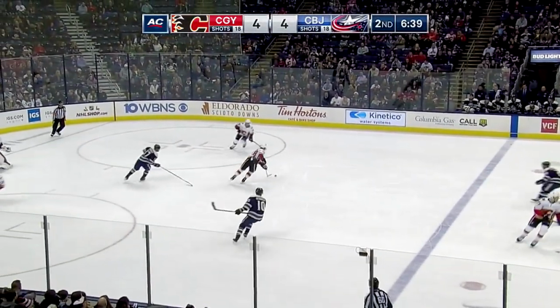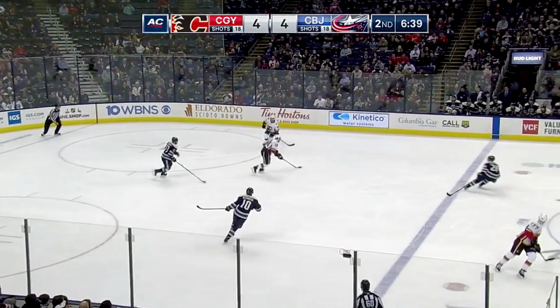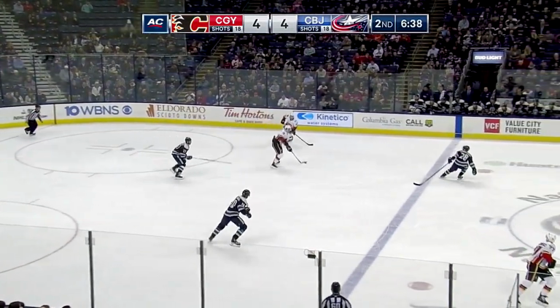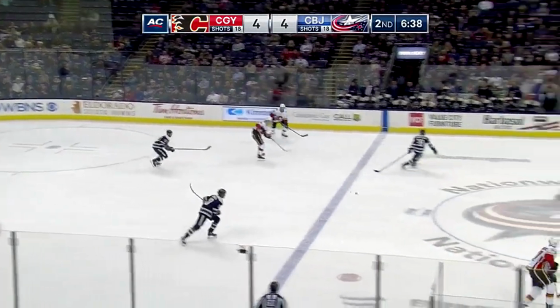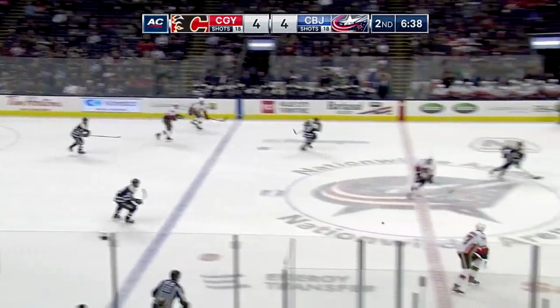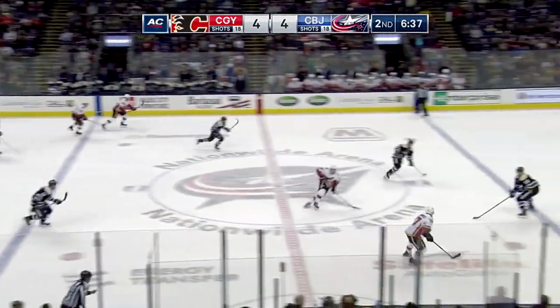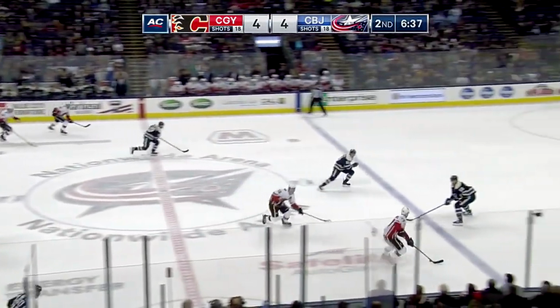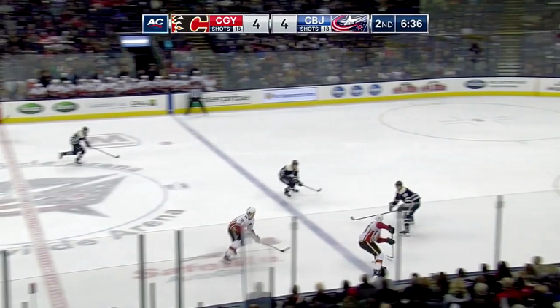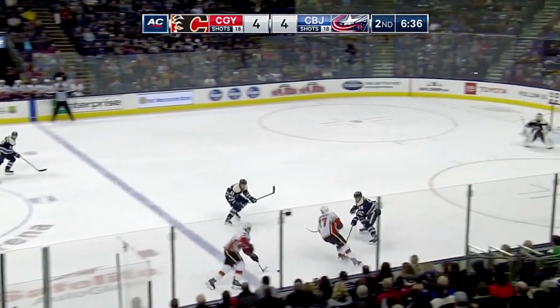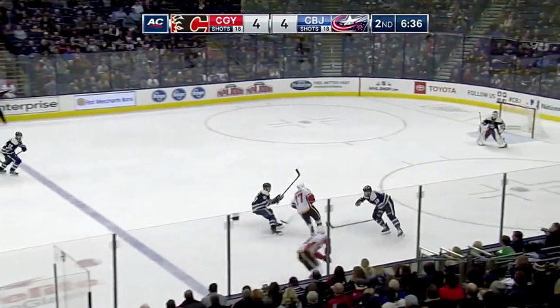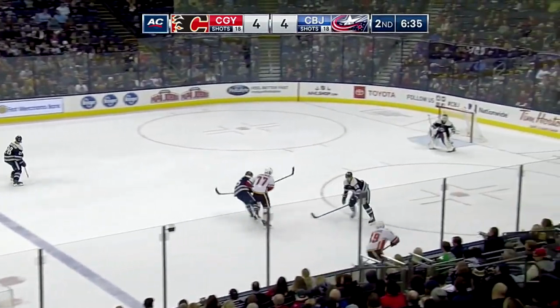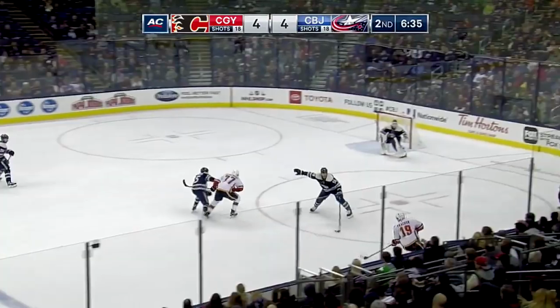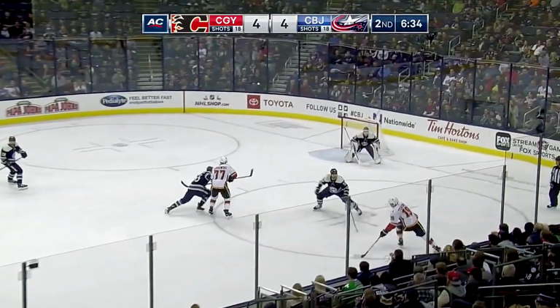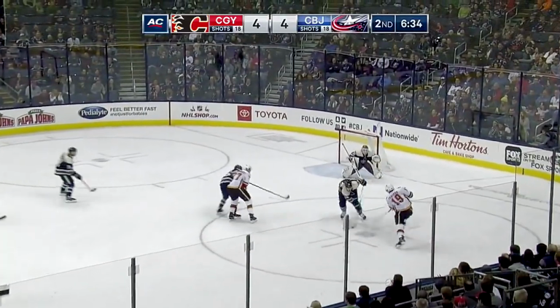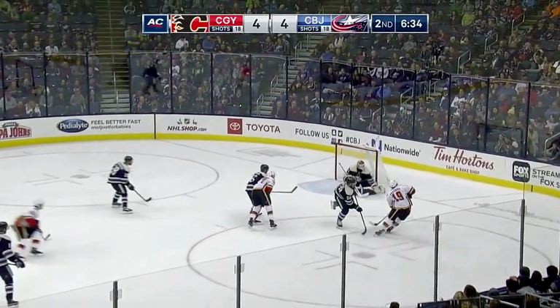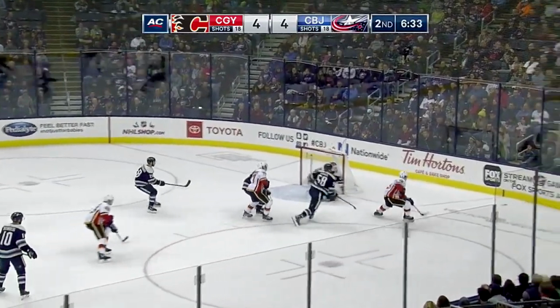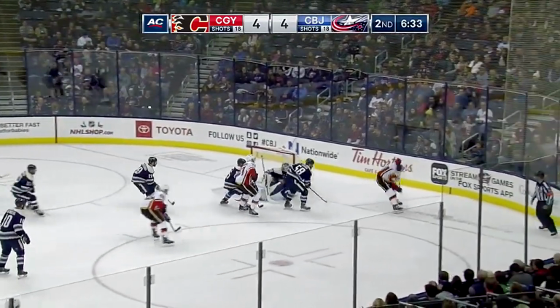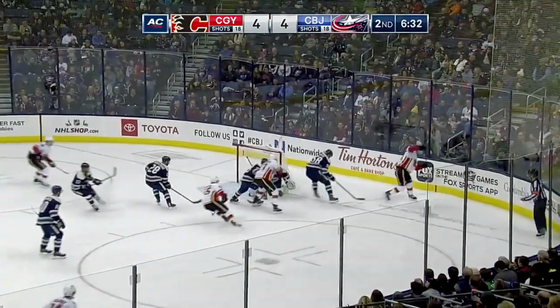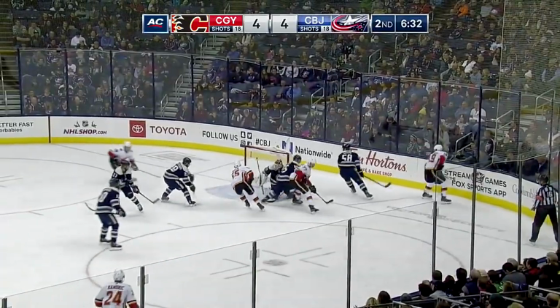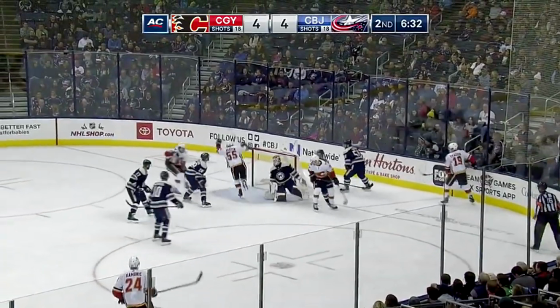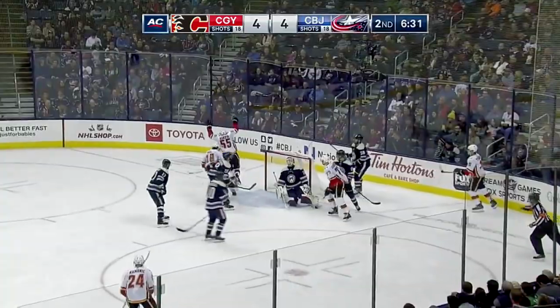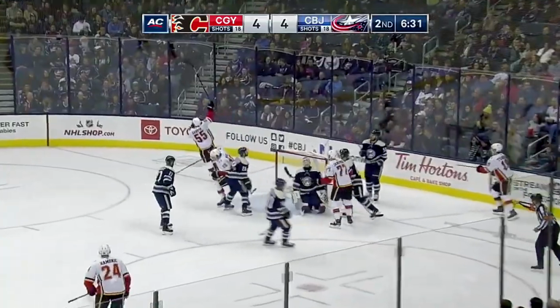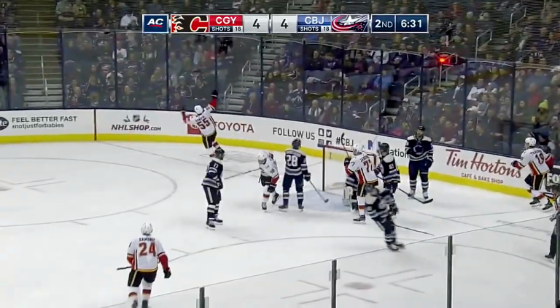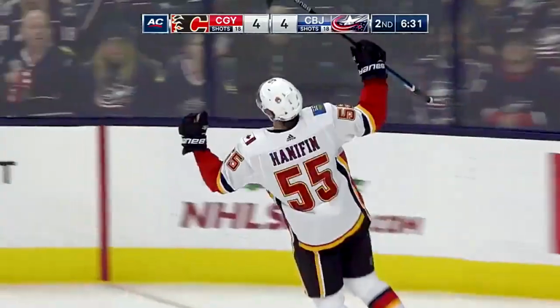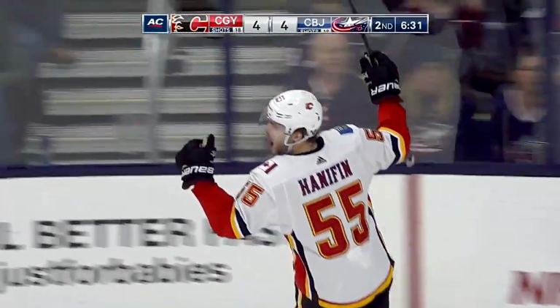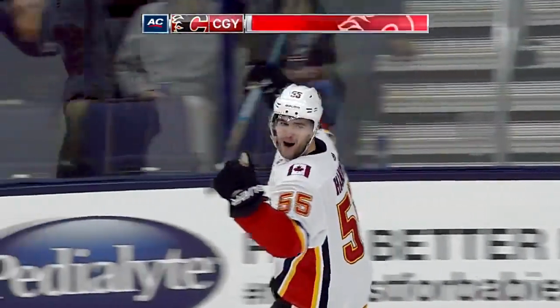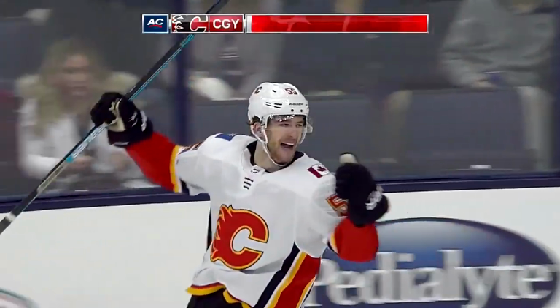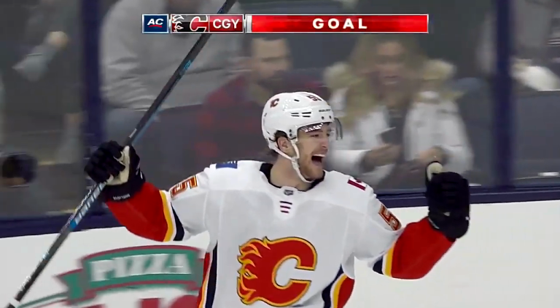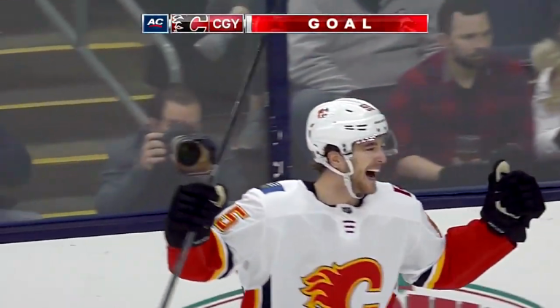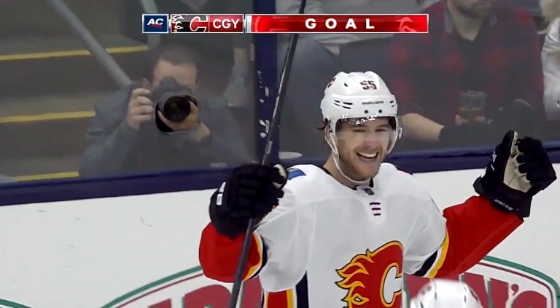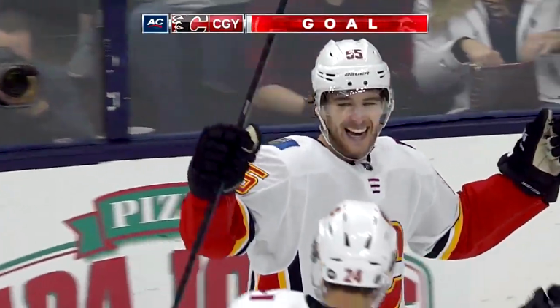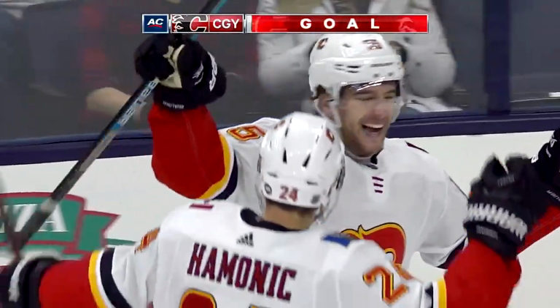James Kneel settles it down. Jankowski takes the pass, dropped it off for Kachuk. Looking for a second. And Kachuk goes off Savard. Back out front. There's Gore! Hannafin puts it in. And it's 5-4 Calgary!